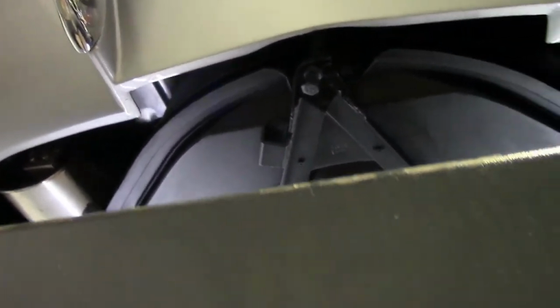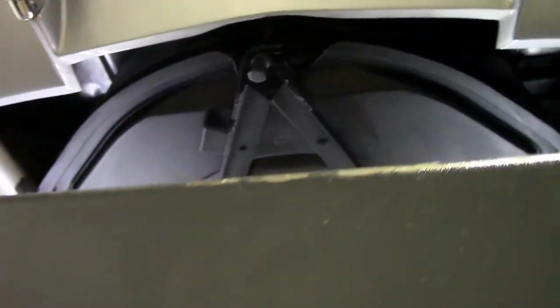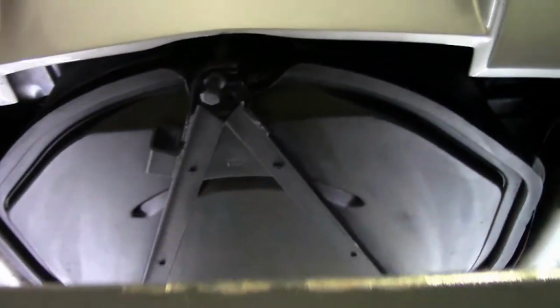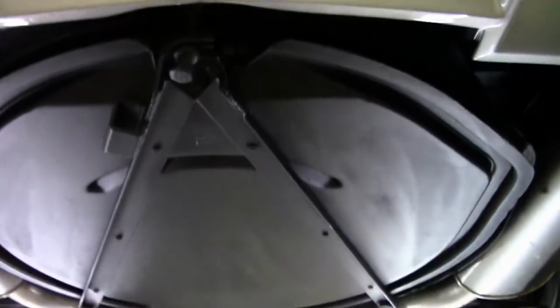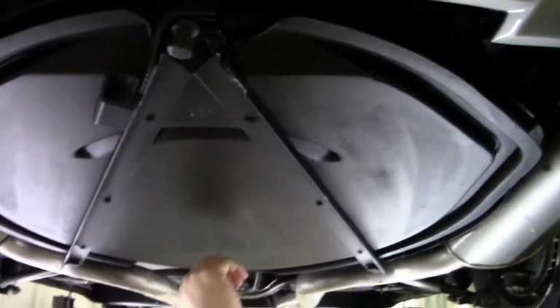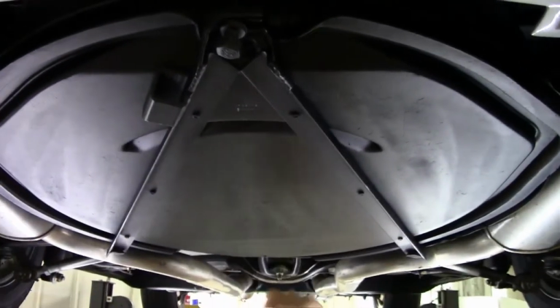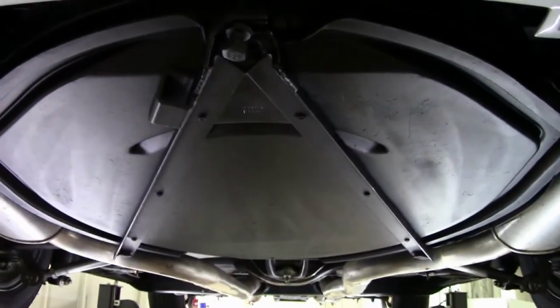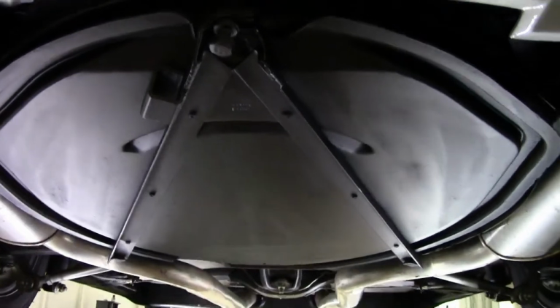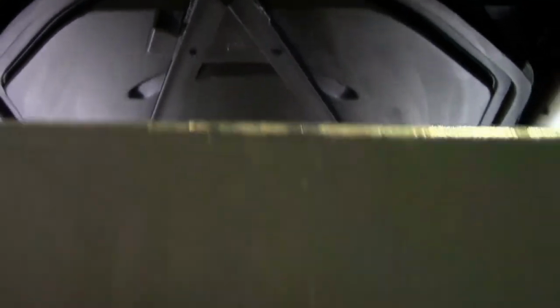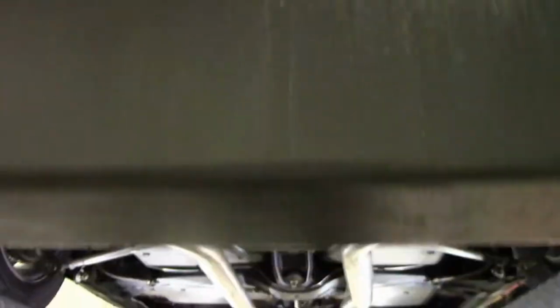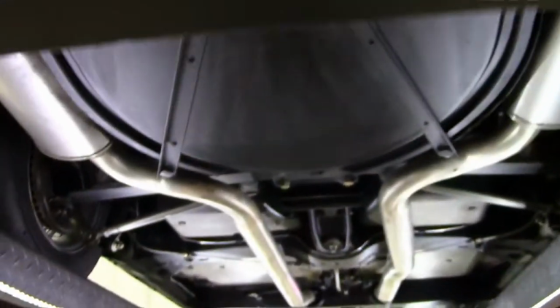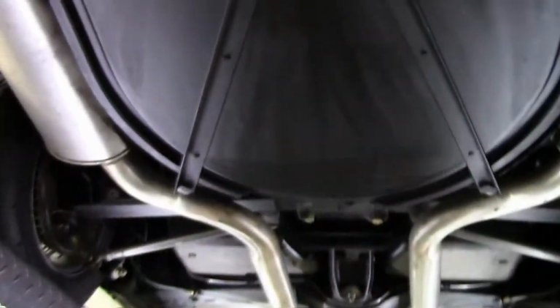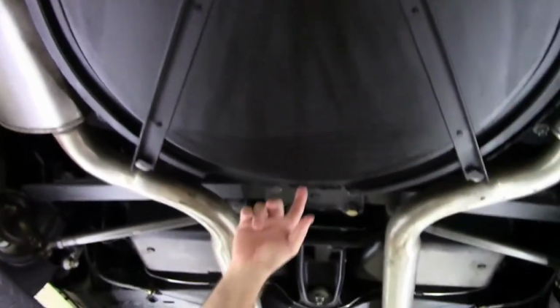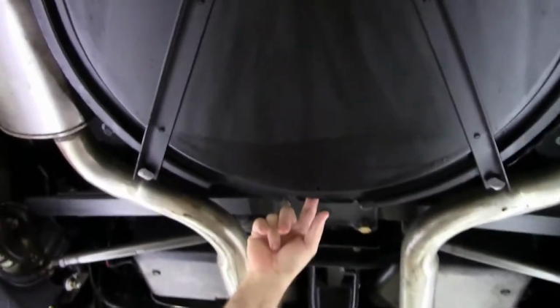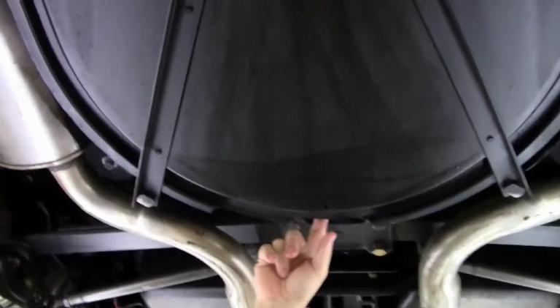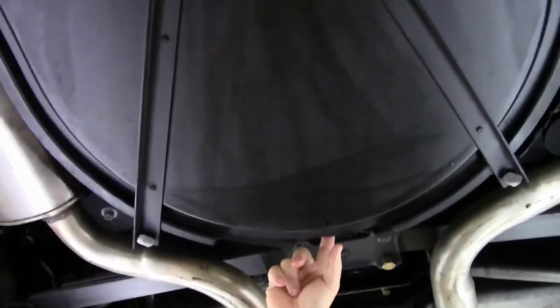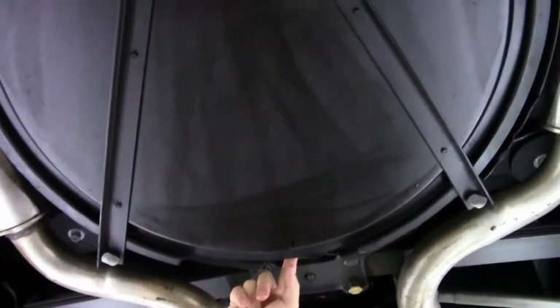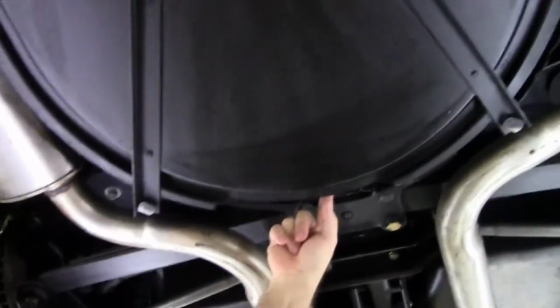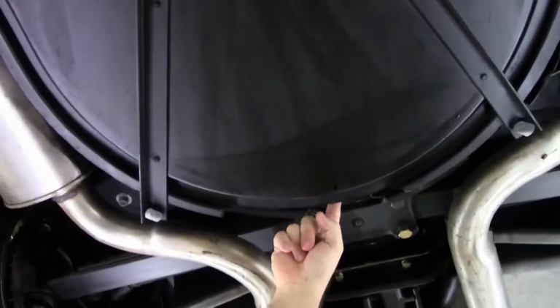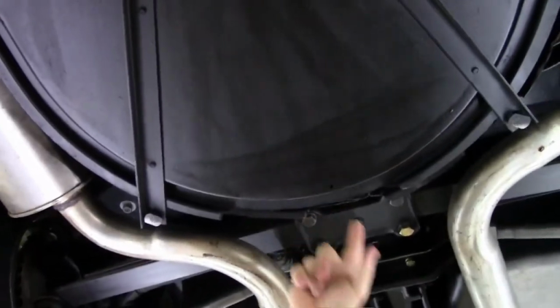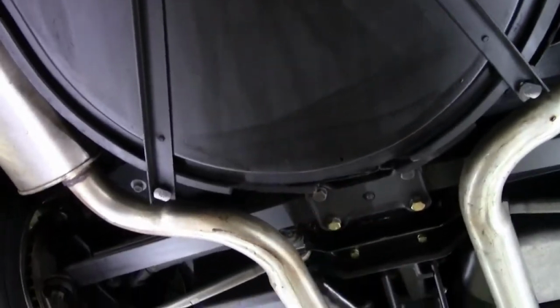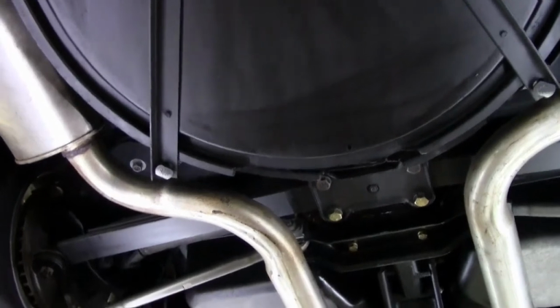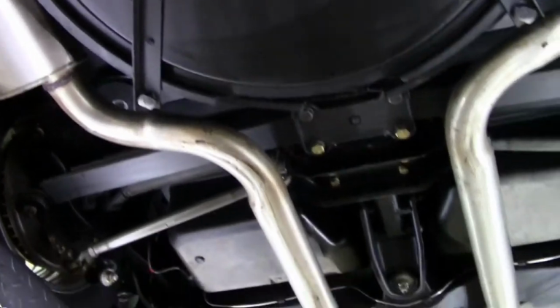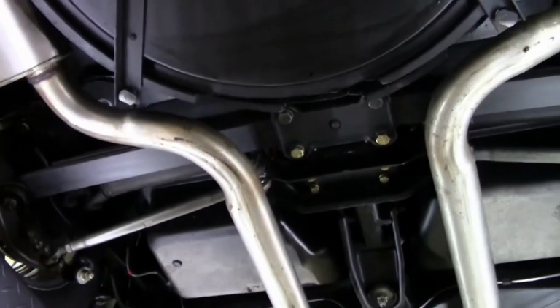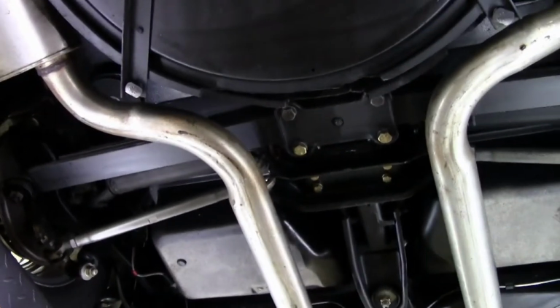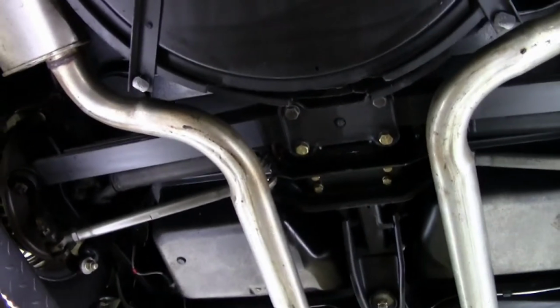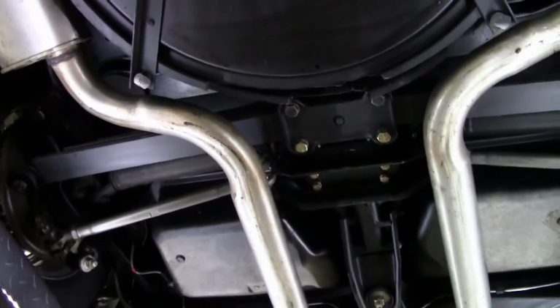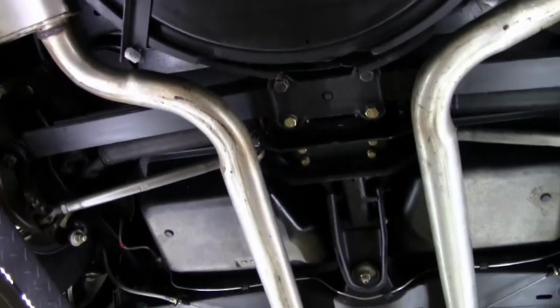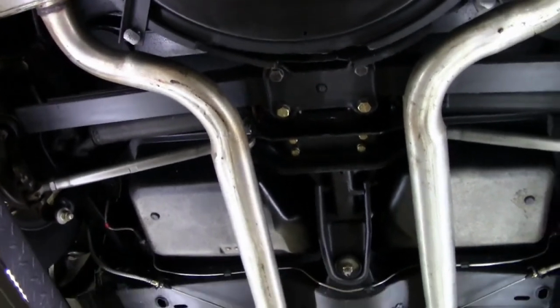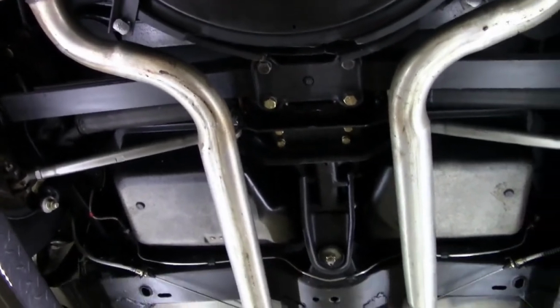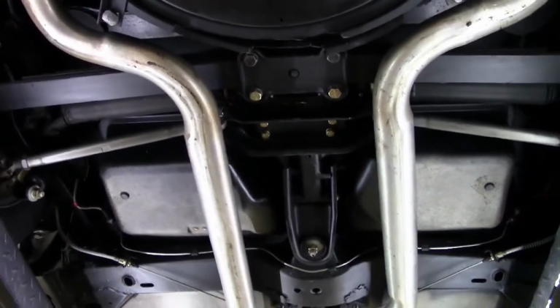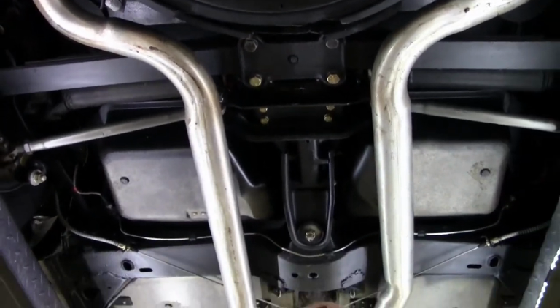As we come underneath, I do want to point out it has a spare tire, and the spare tire in the carrier is a full-size radial, so it should fit just fine if you have any issues.